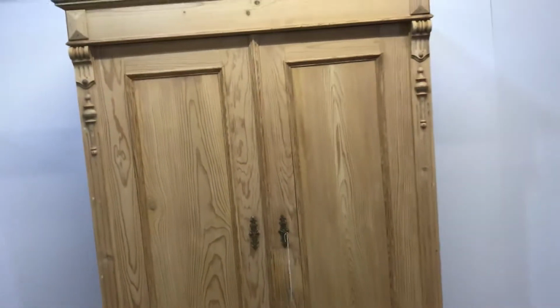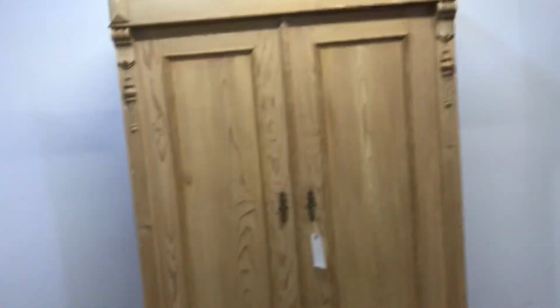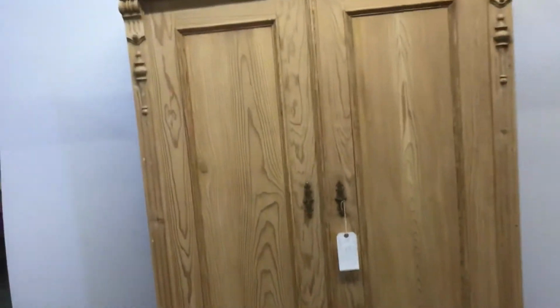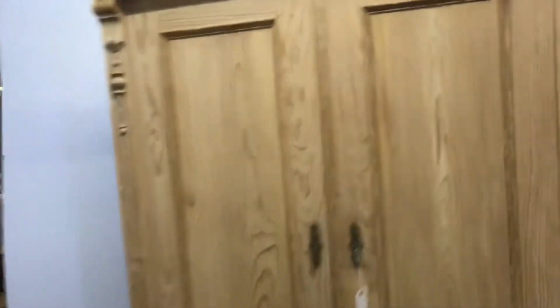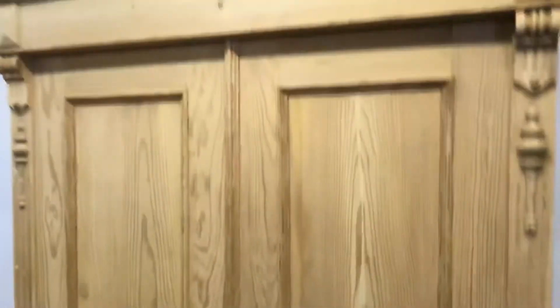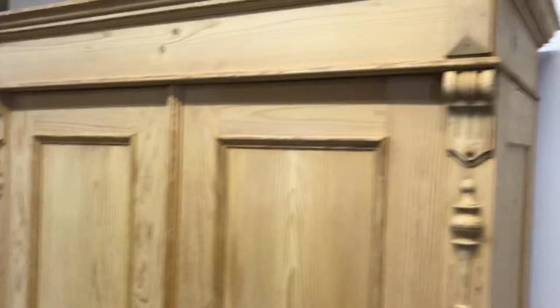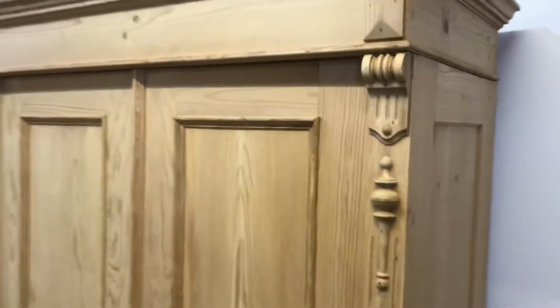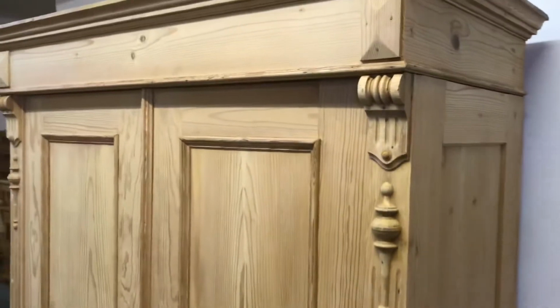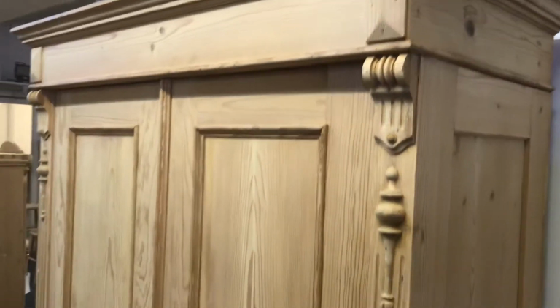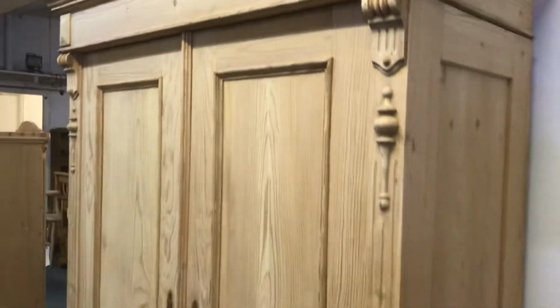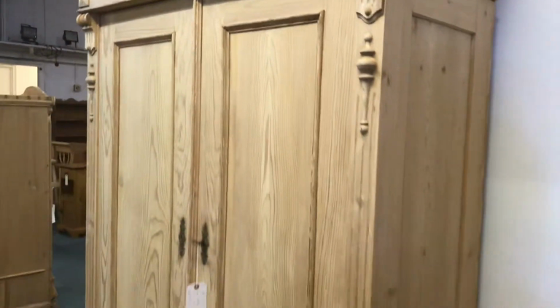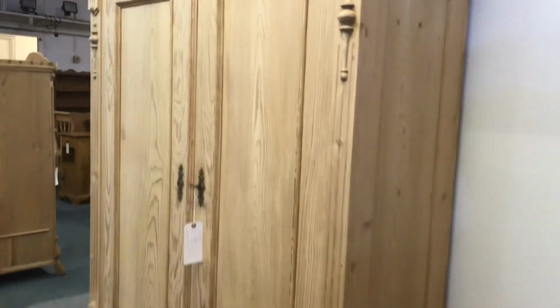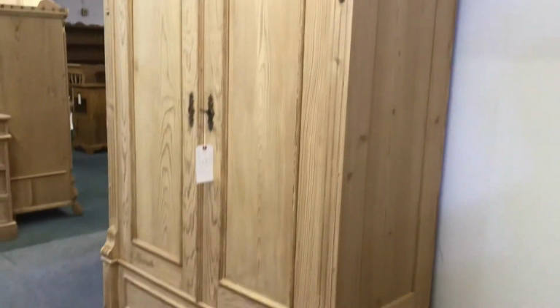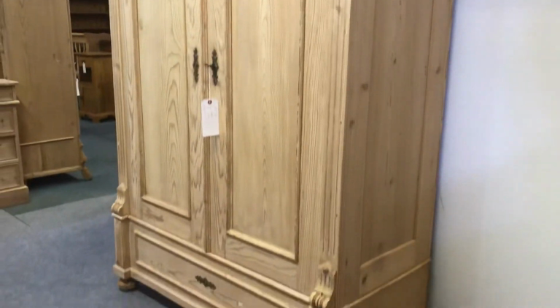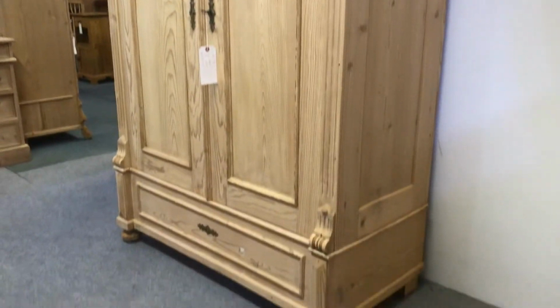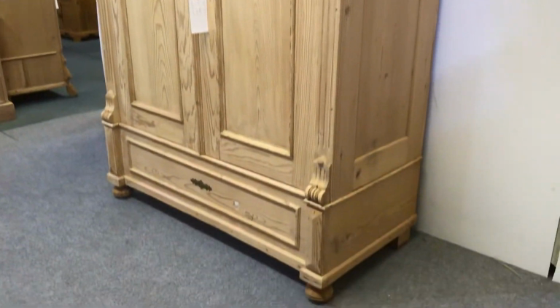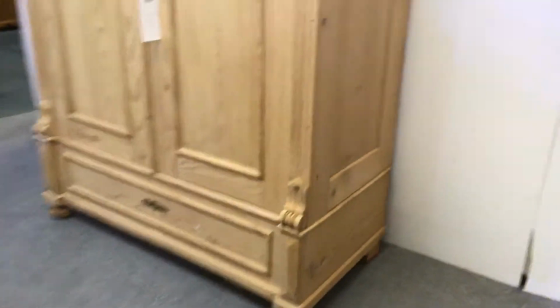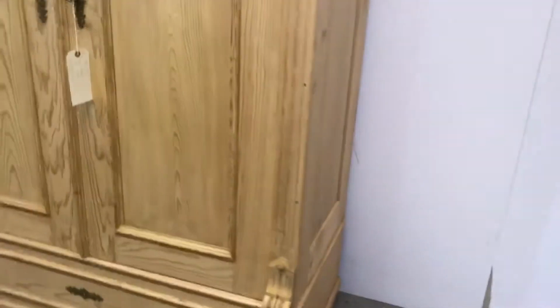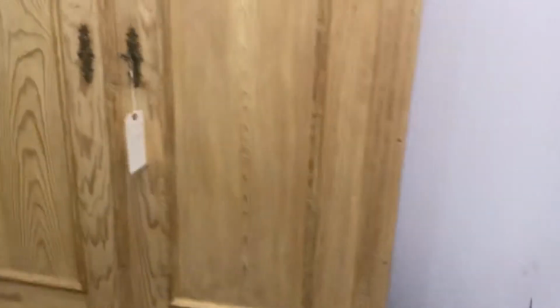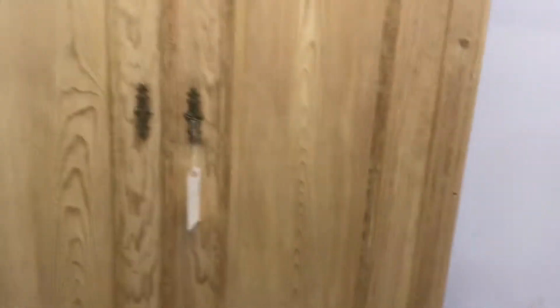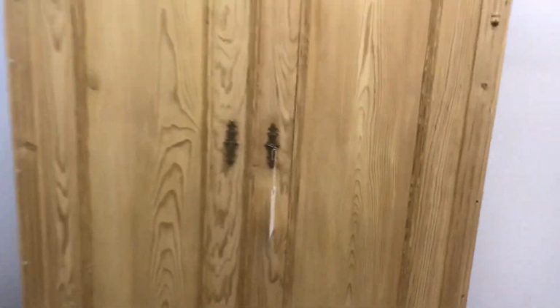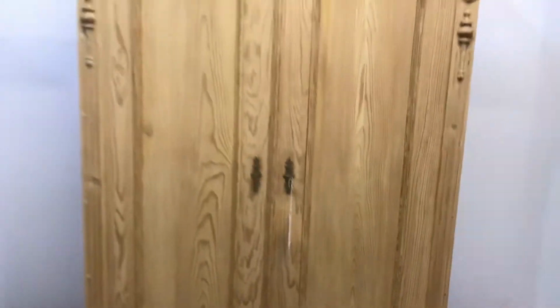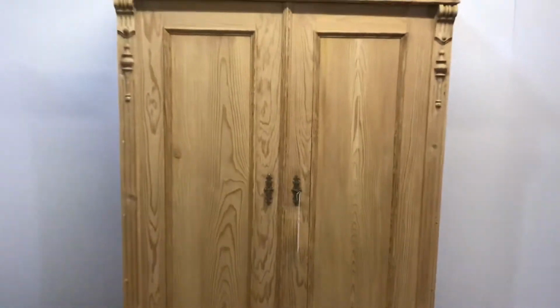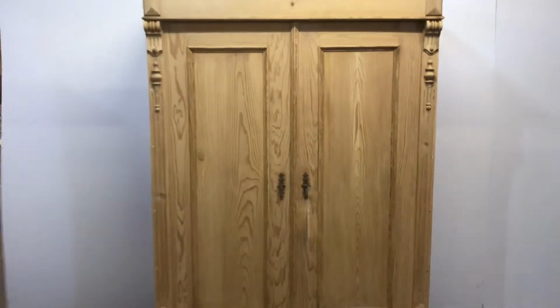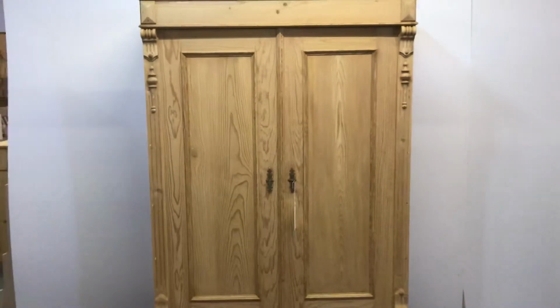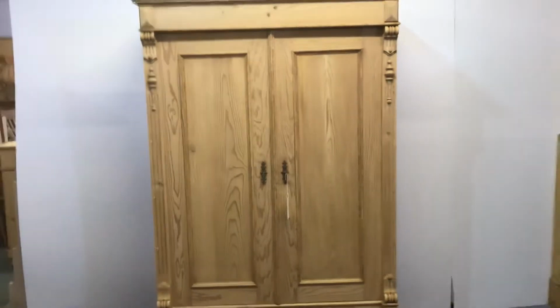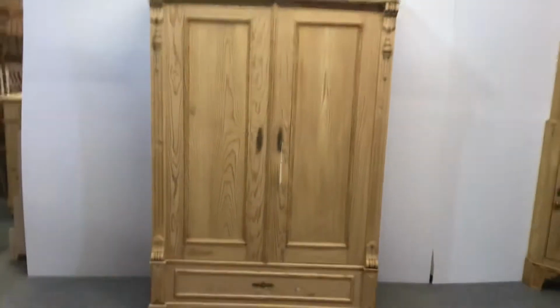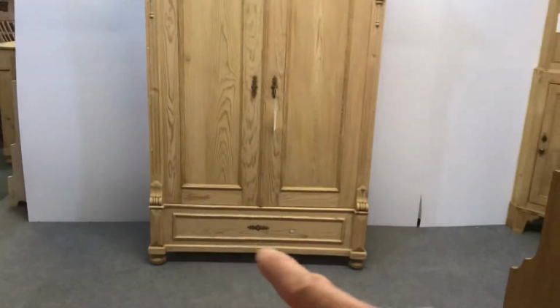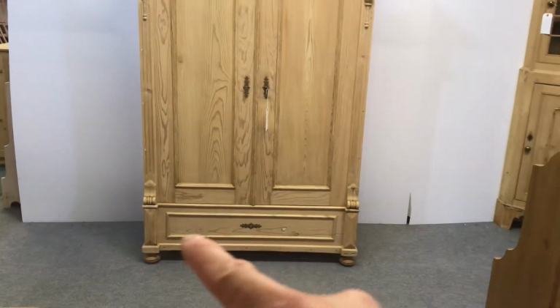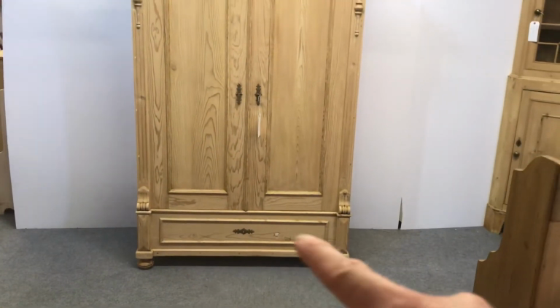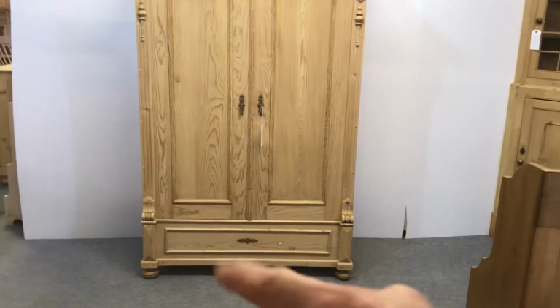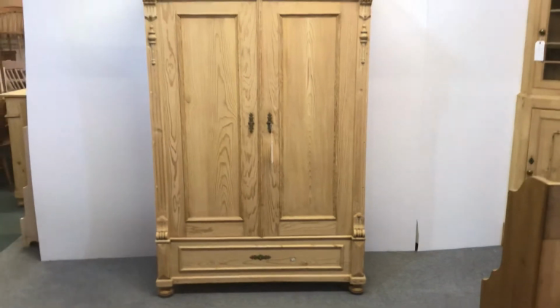It's in really nice condition. Just remember that isn't a drawer at the bottom — it looks a bit like a drawer but it's not.